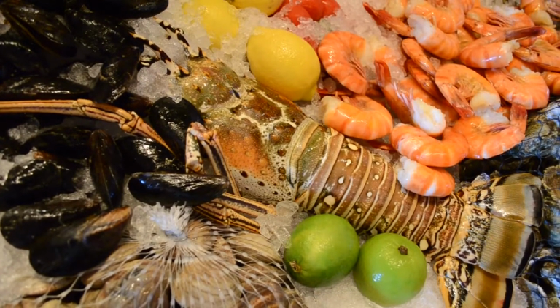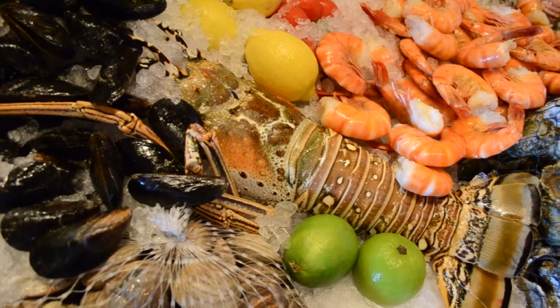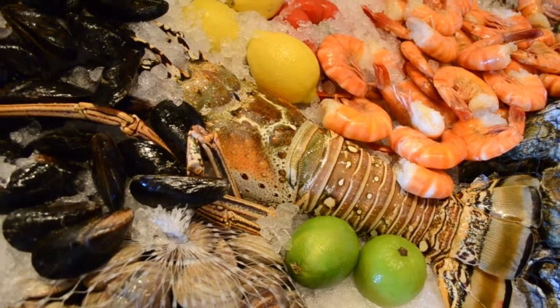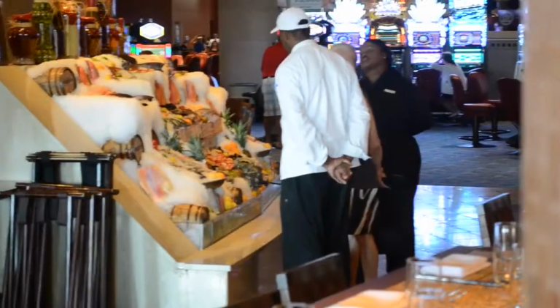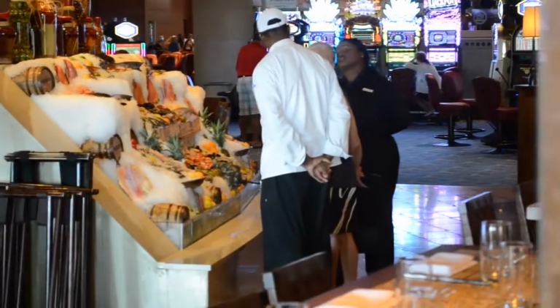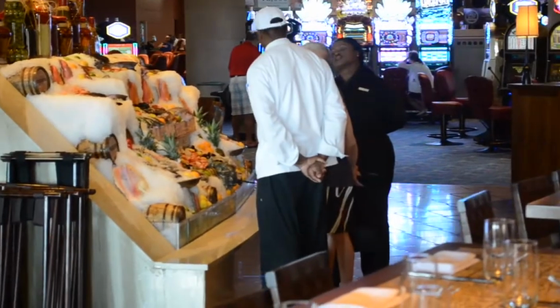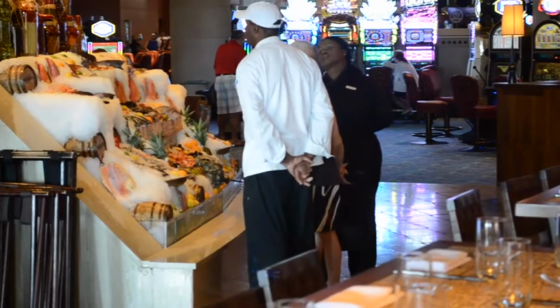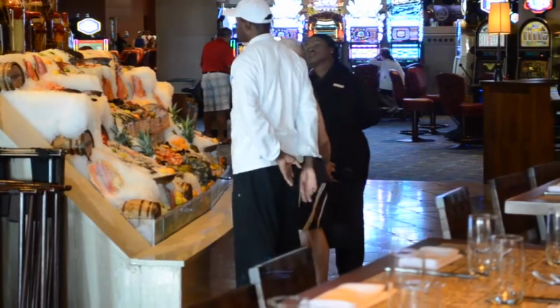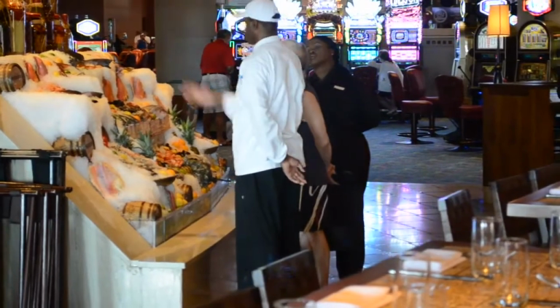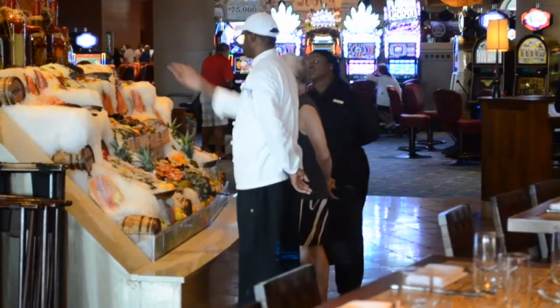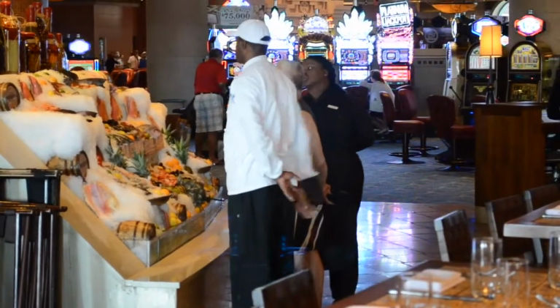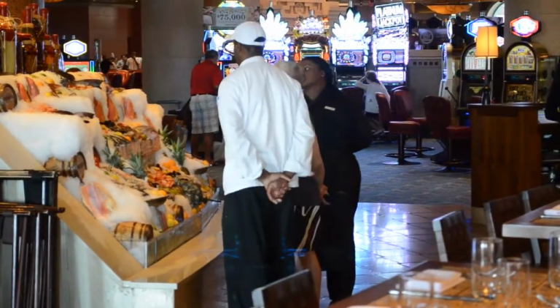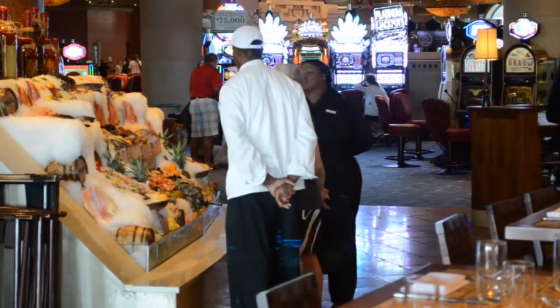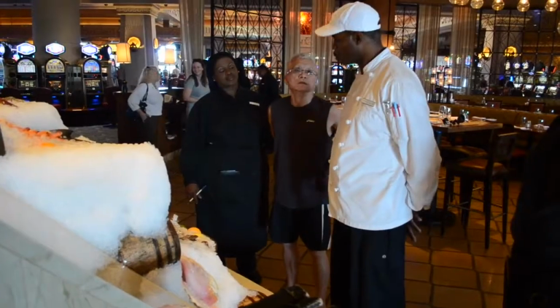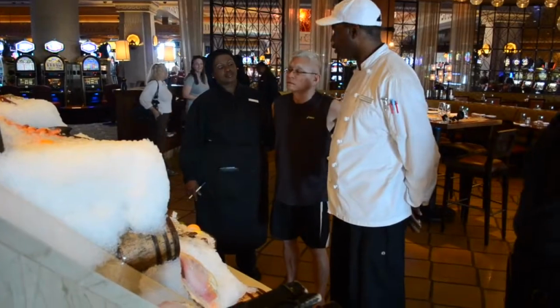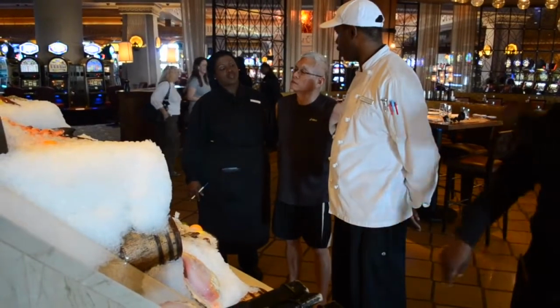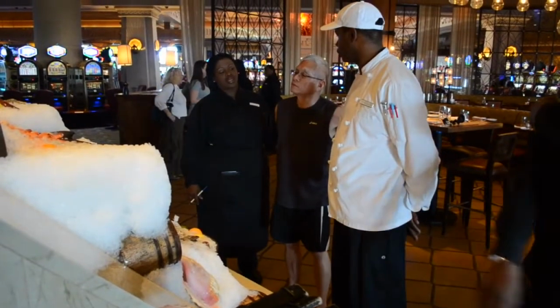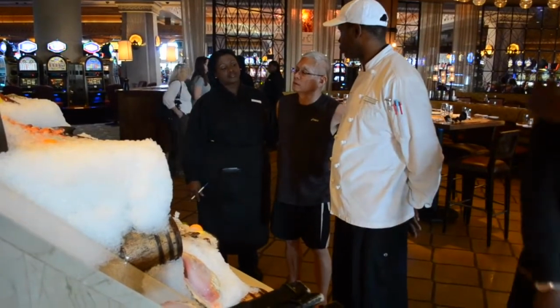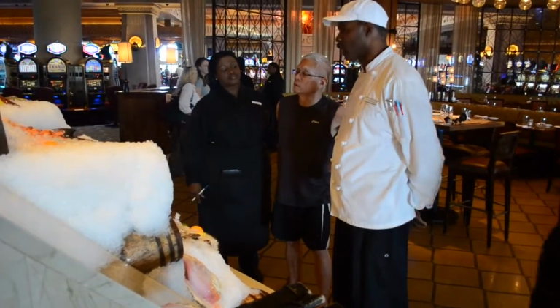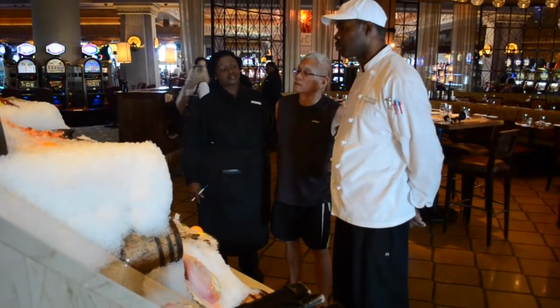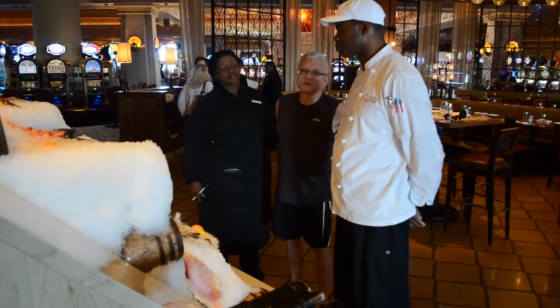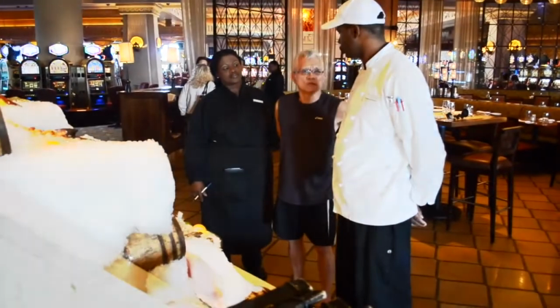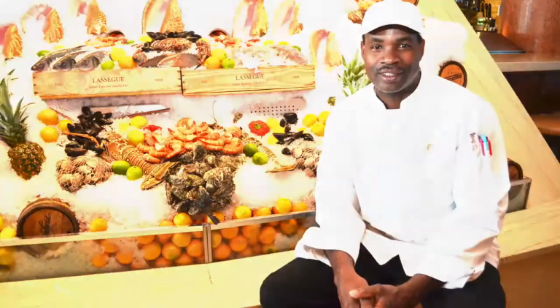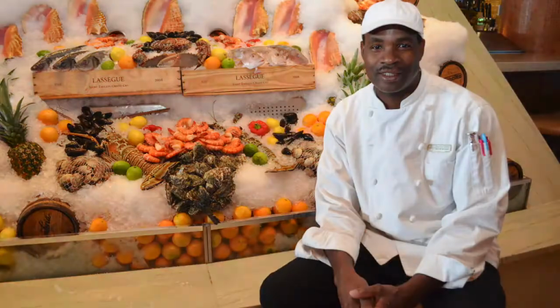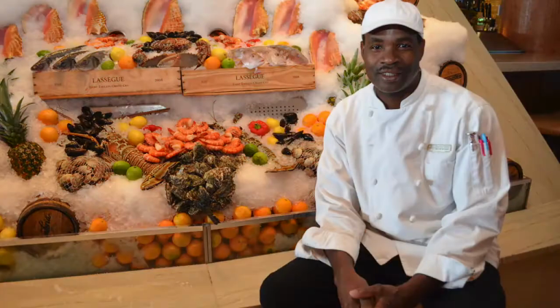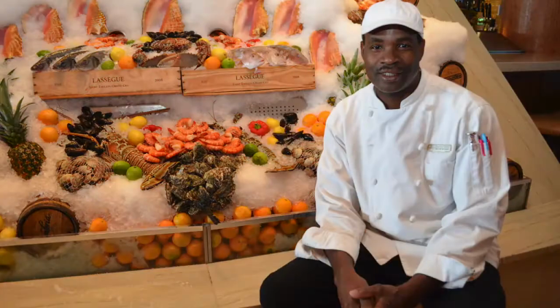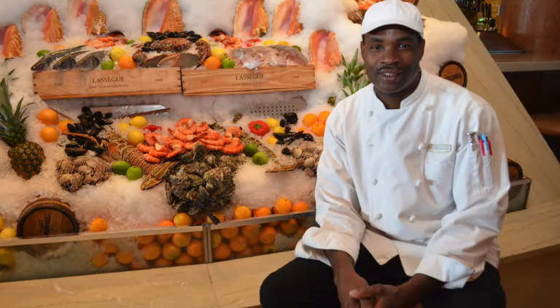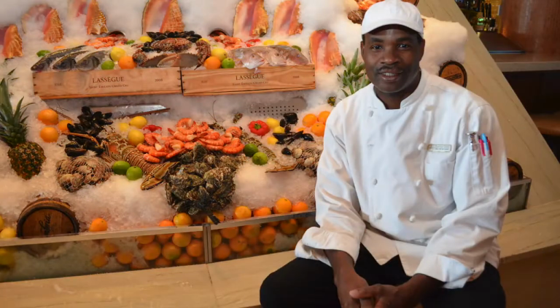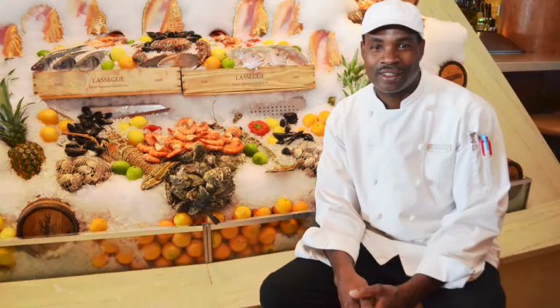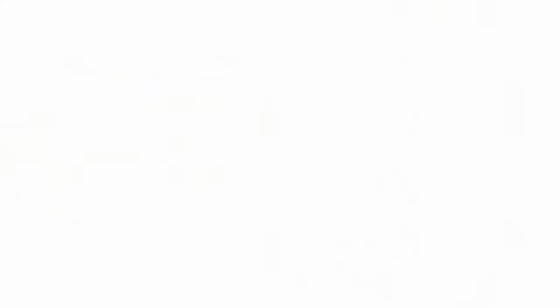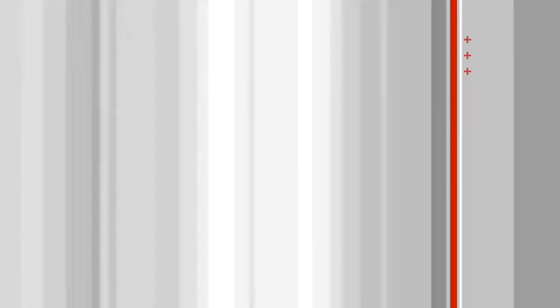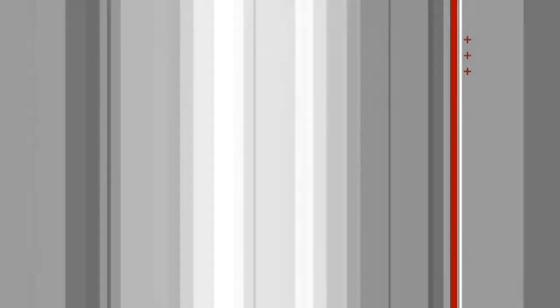On any given day you'll have a customer that walks up to that raw bar display and they'll order a fish that we could prepare in a variety of ways for their liking and for the chef's choice.